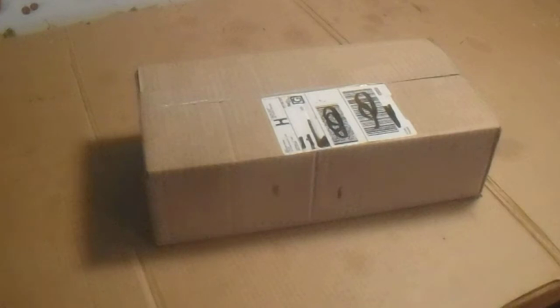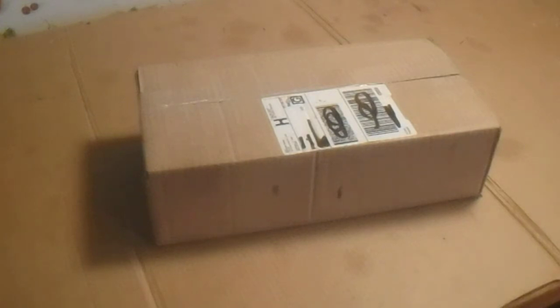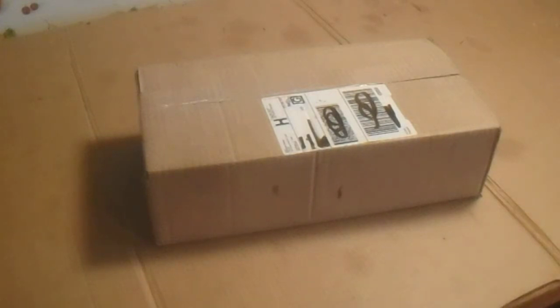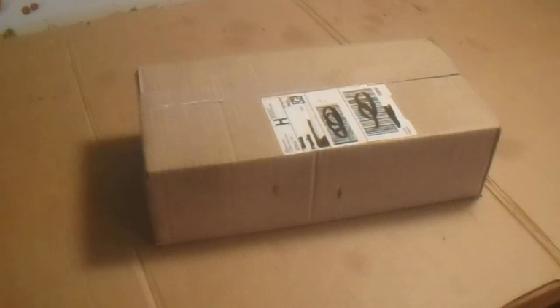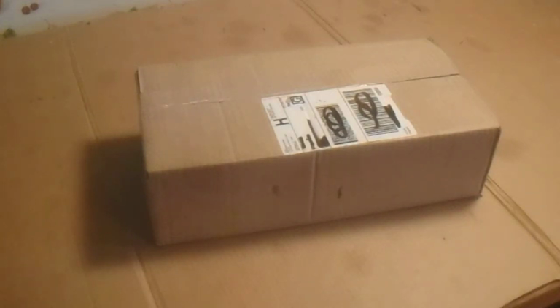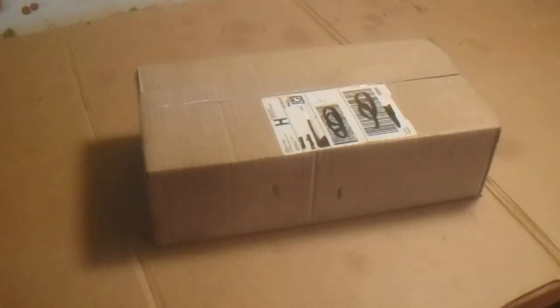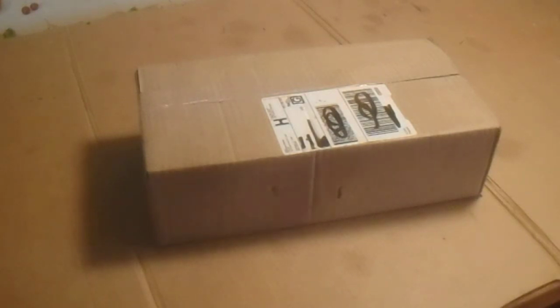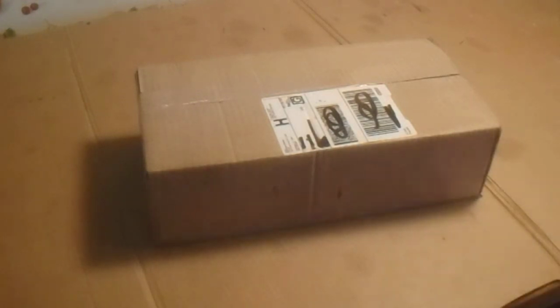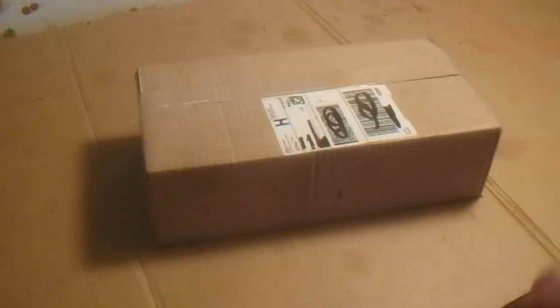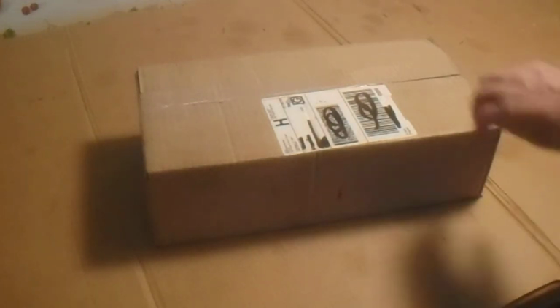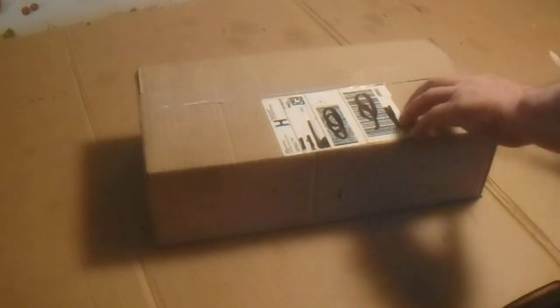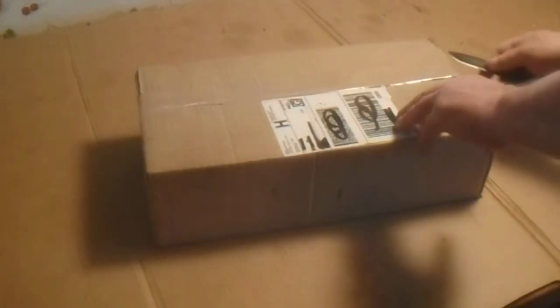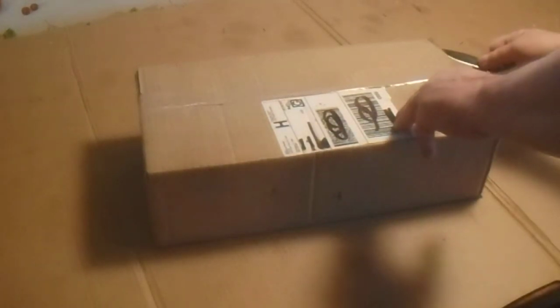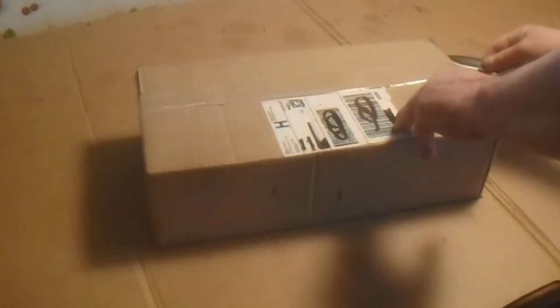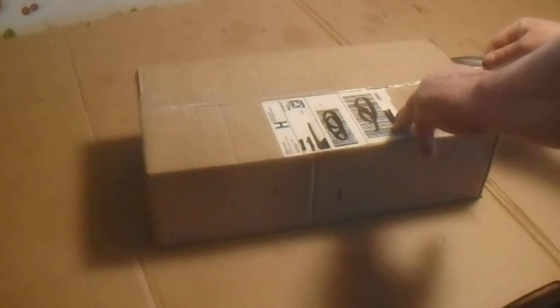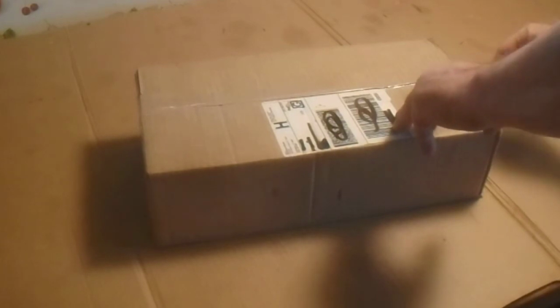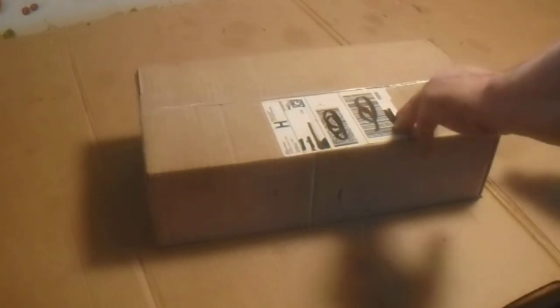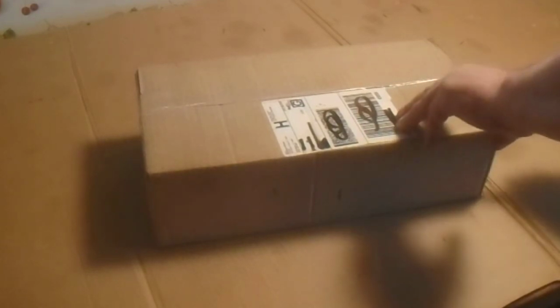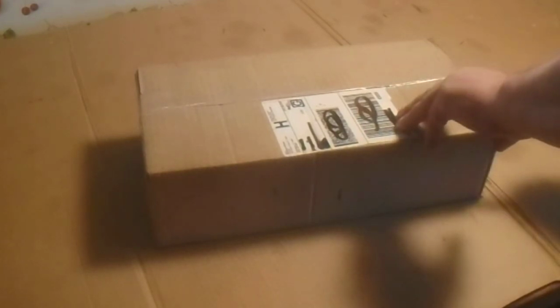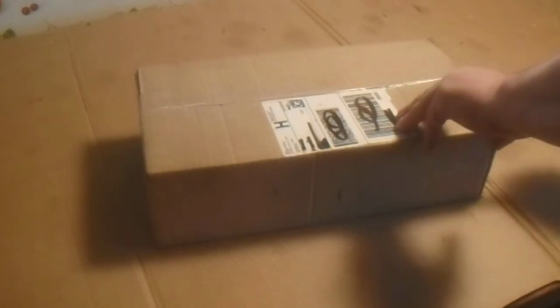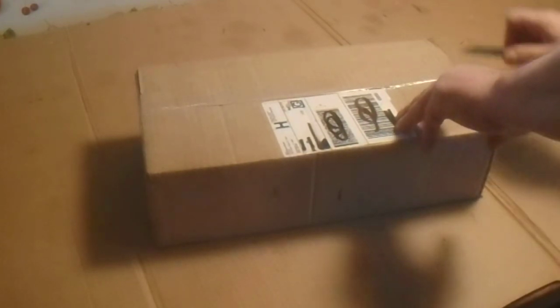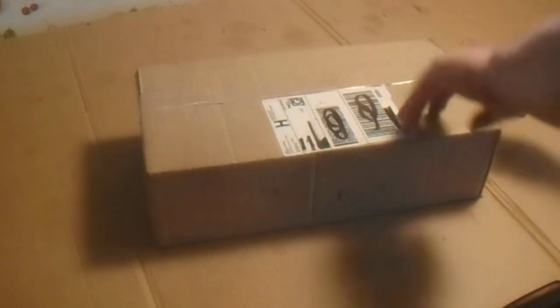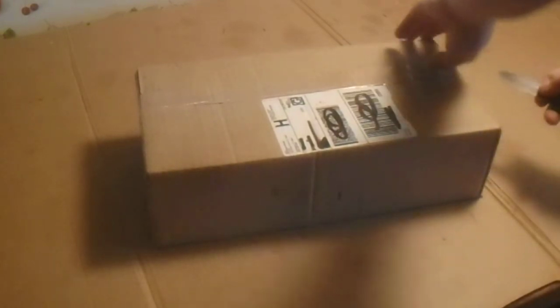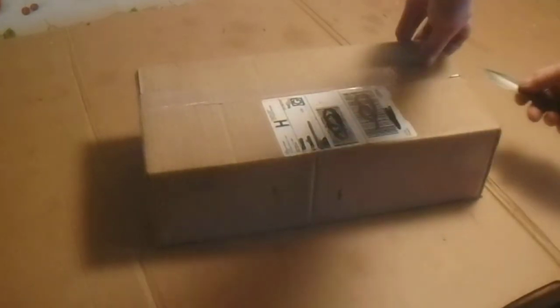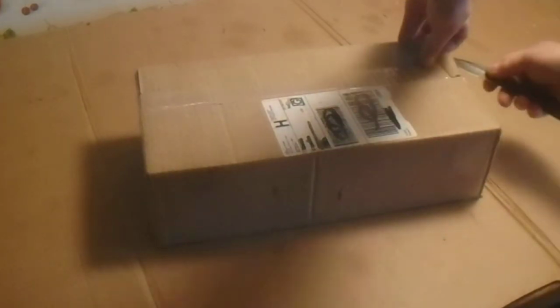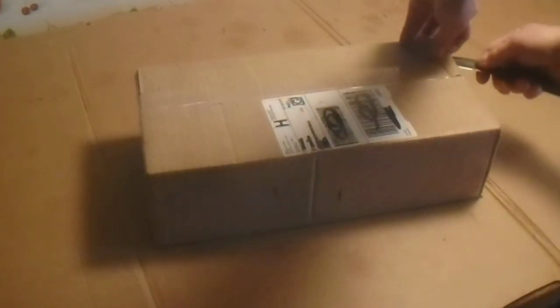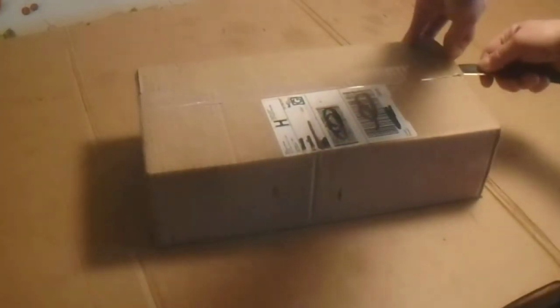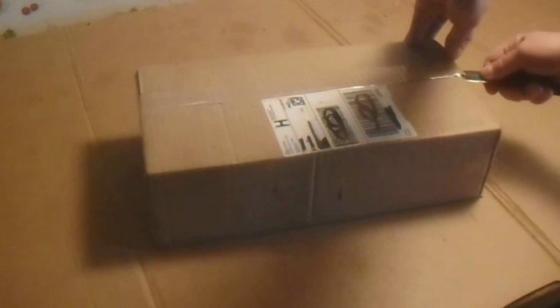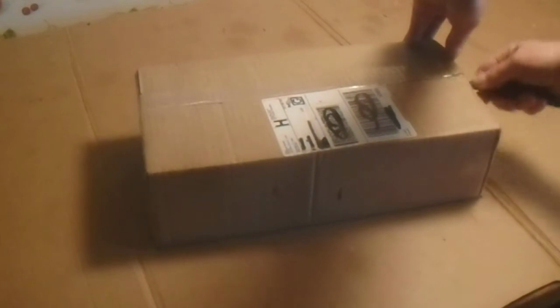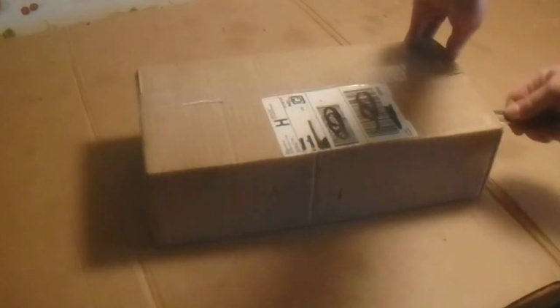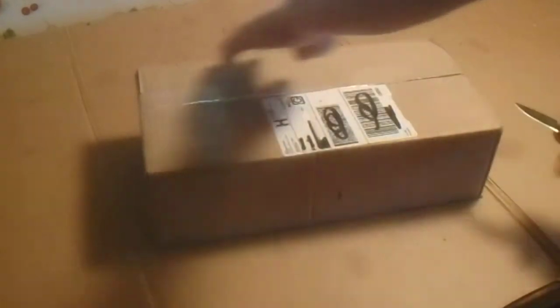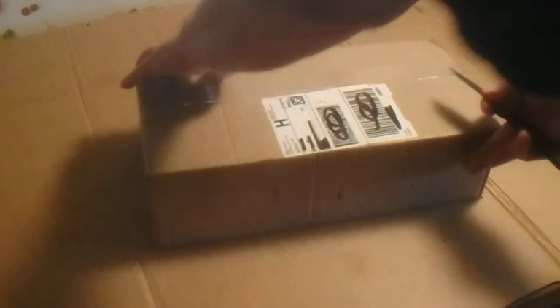We got another delivery from Target Sports. One day shipping on here — it's close by, it's in Connecticut, so it shipped here in one day.